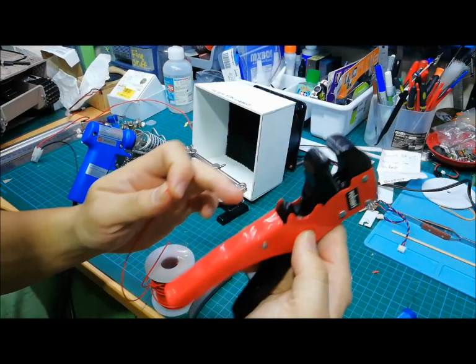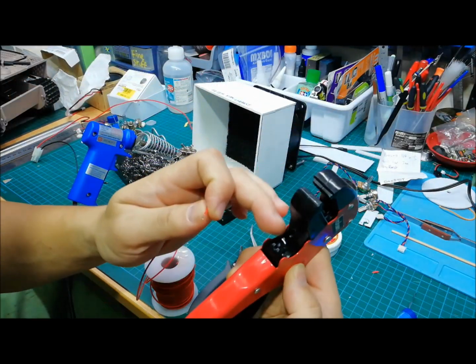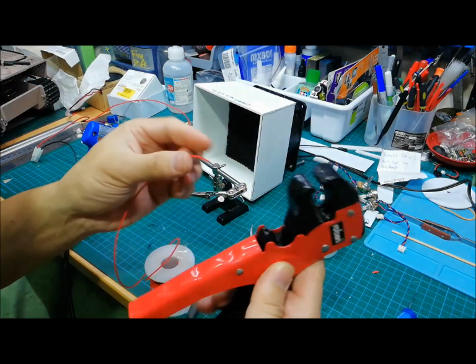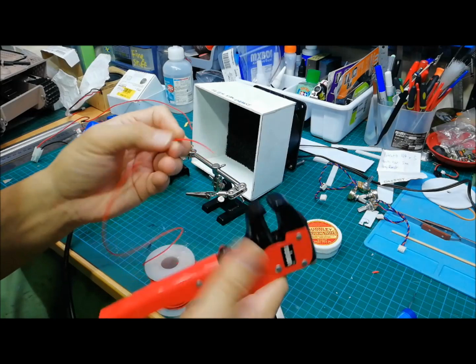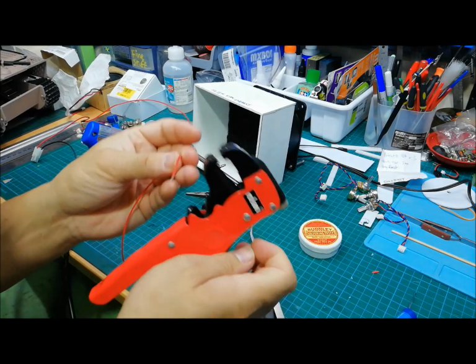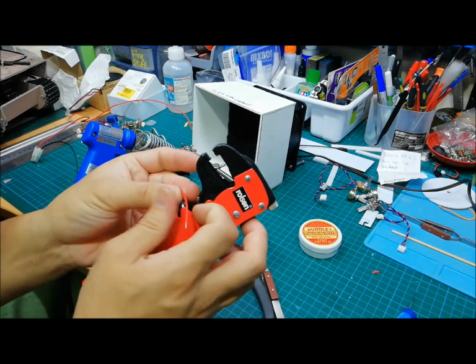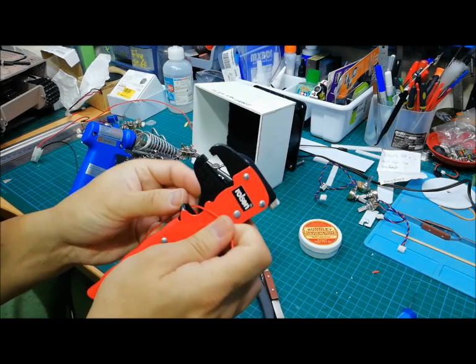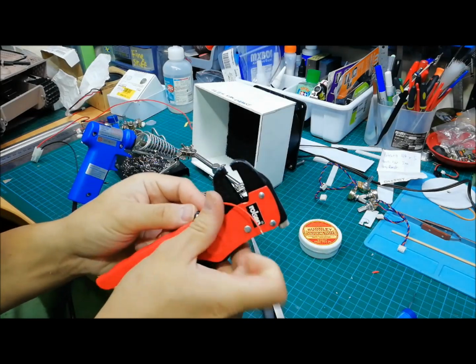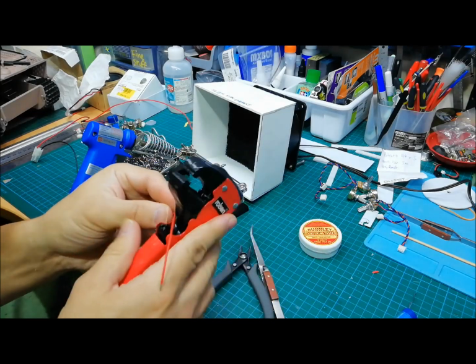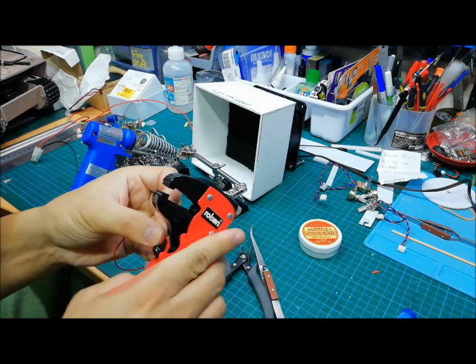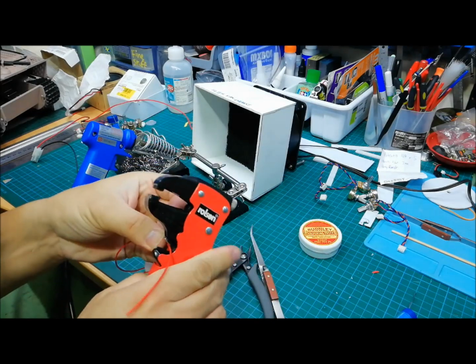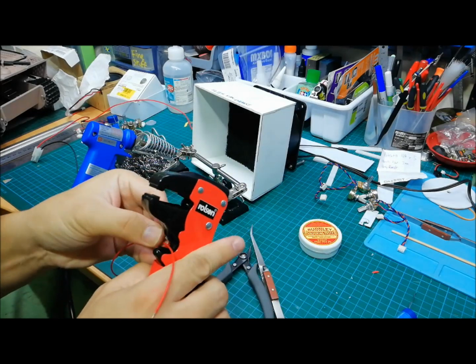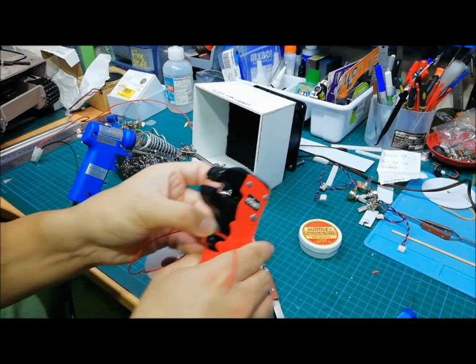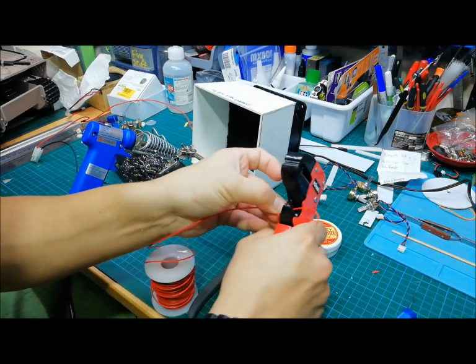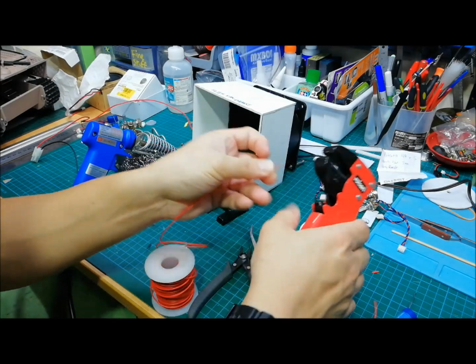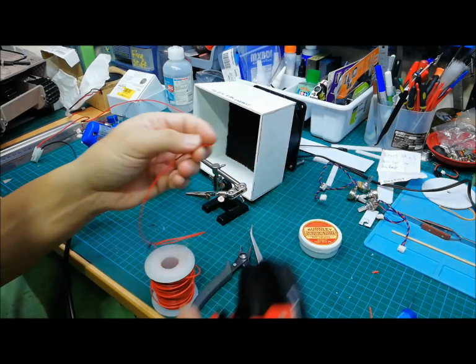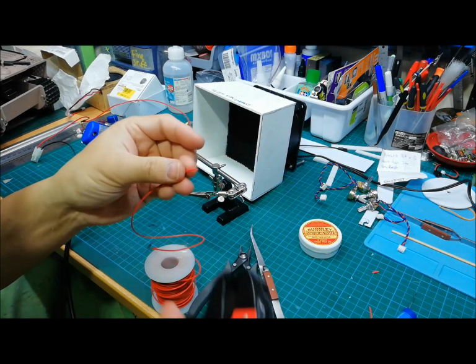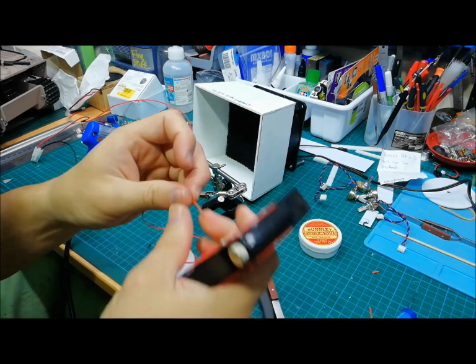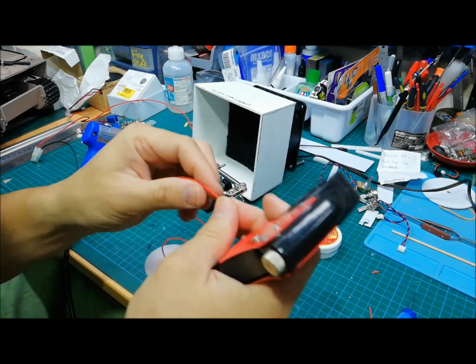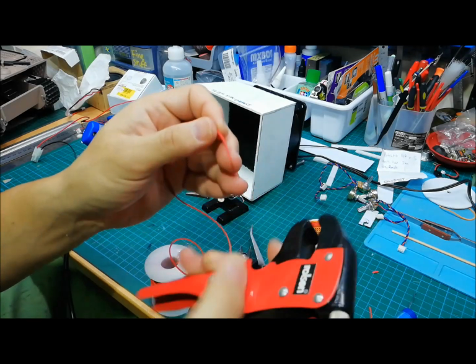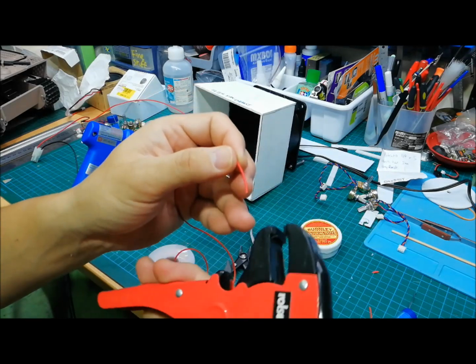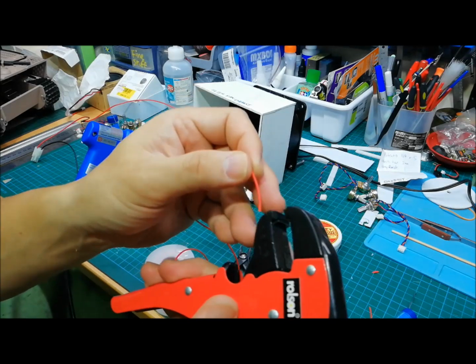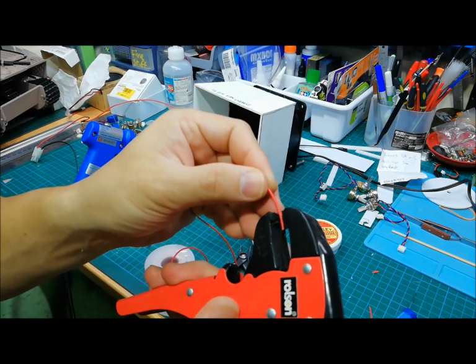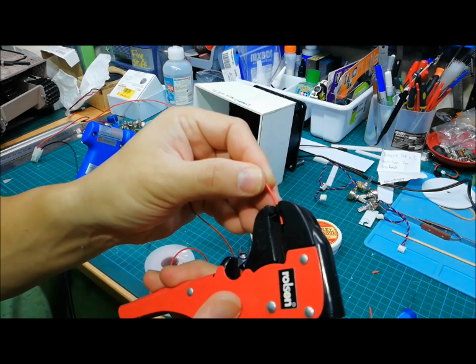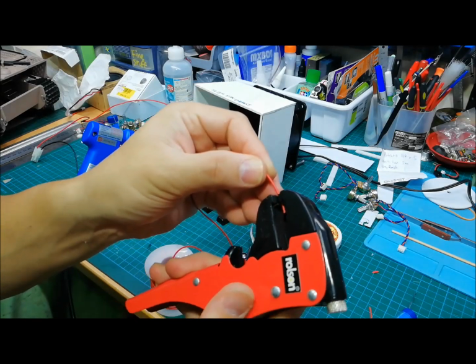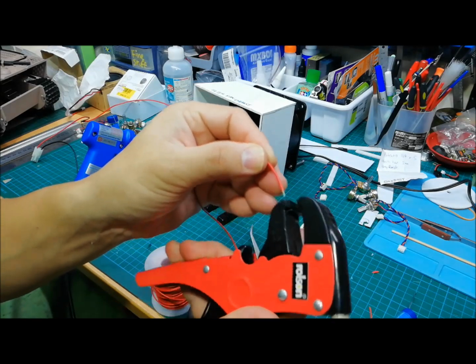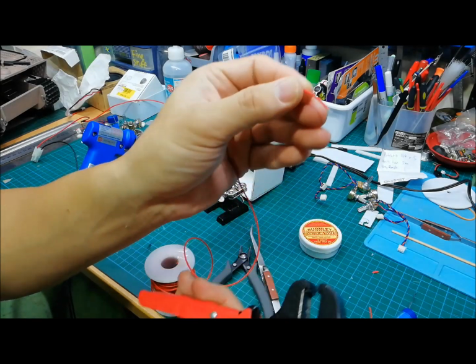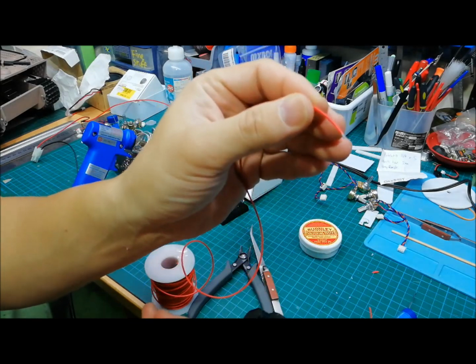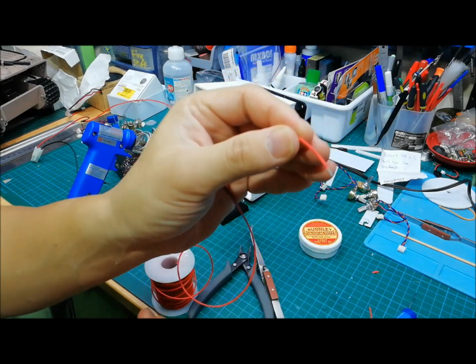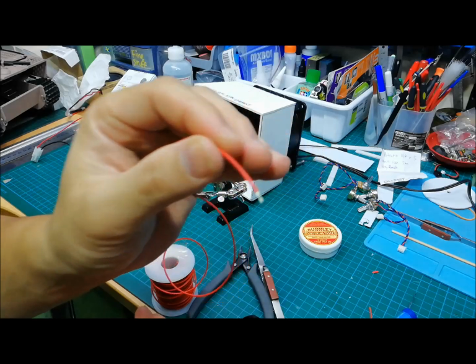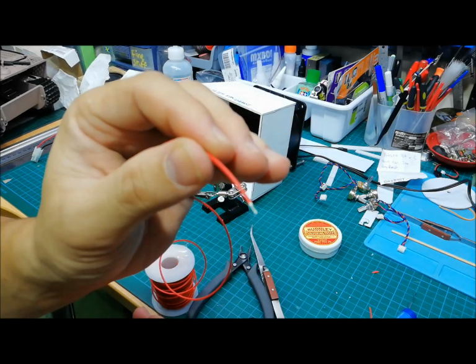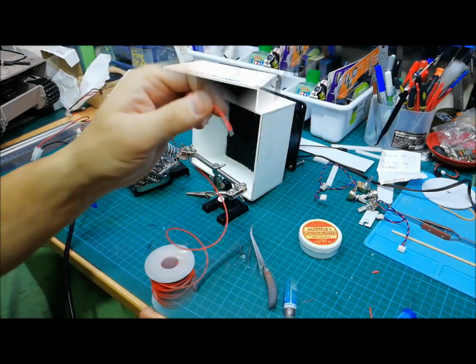It even comes with a little wire cutter. Let's cut the wire just for demonstration. So I'm going to strip the wire again because we're going to do a real quick wire joining demo.